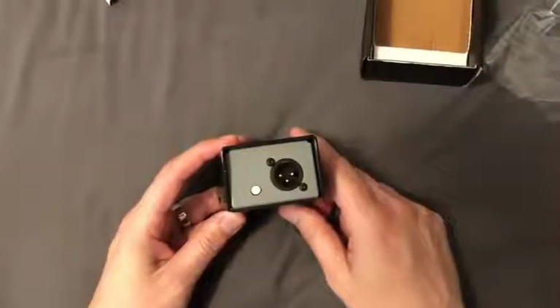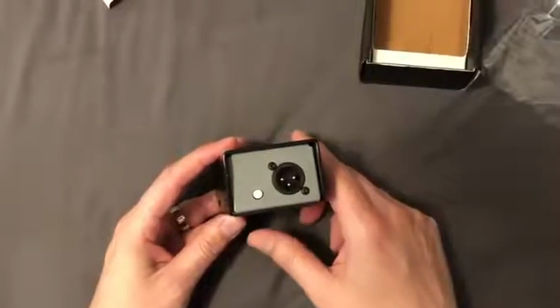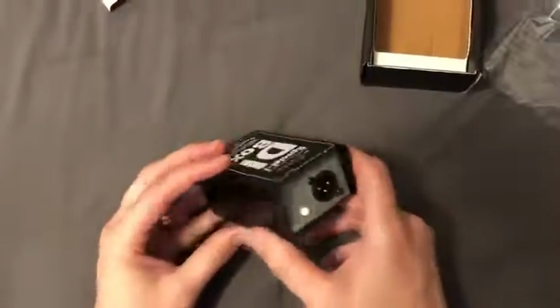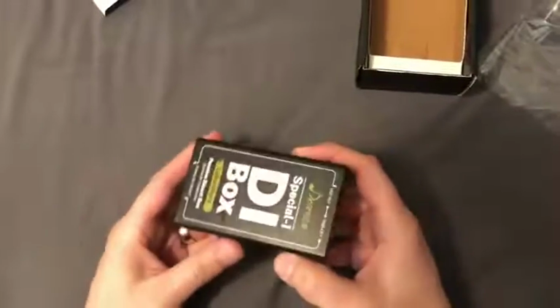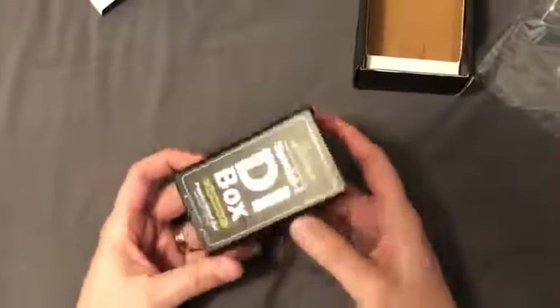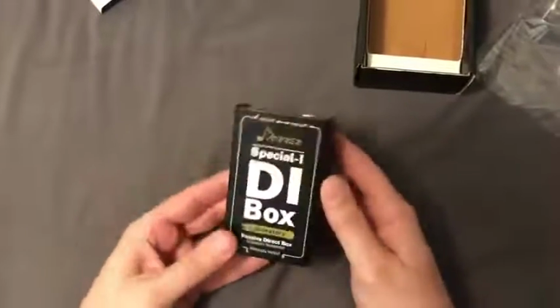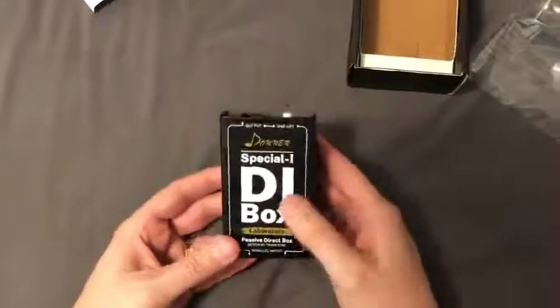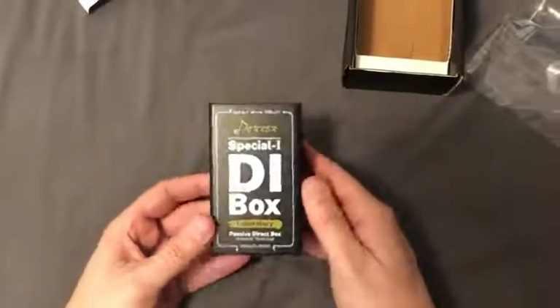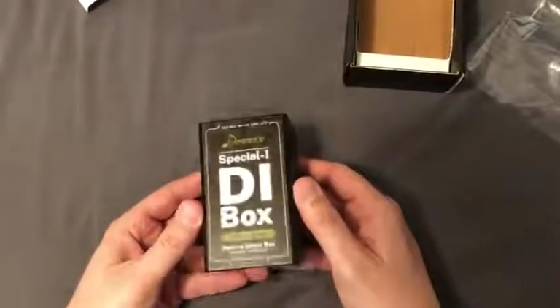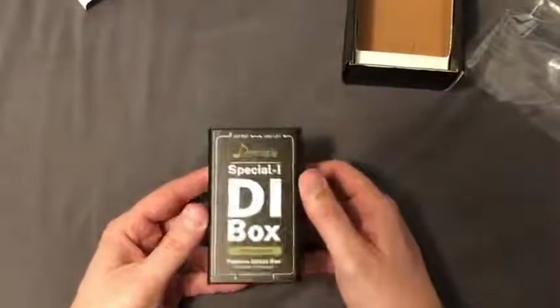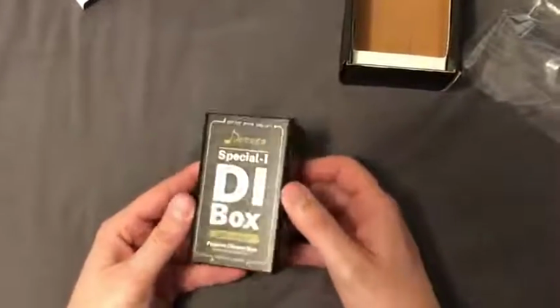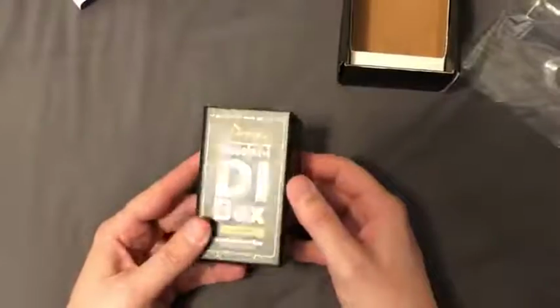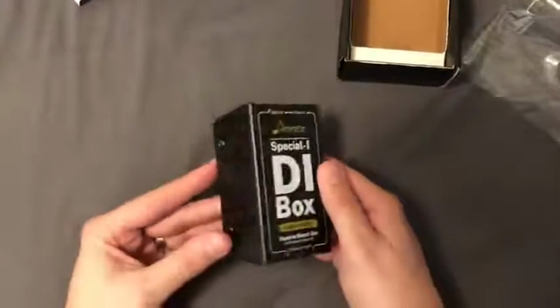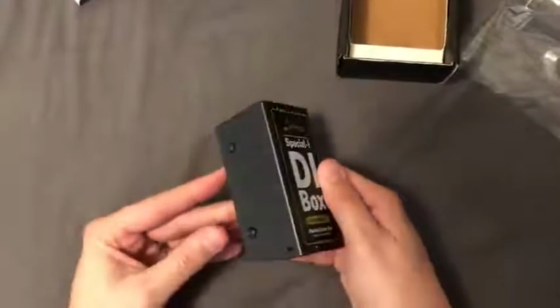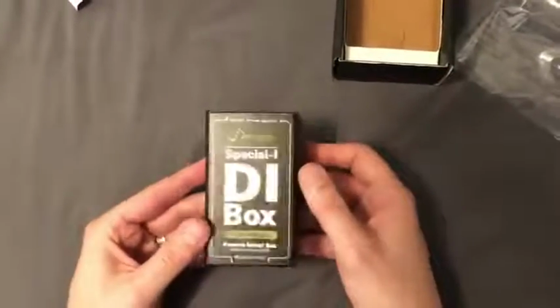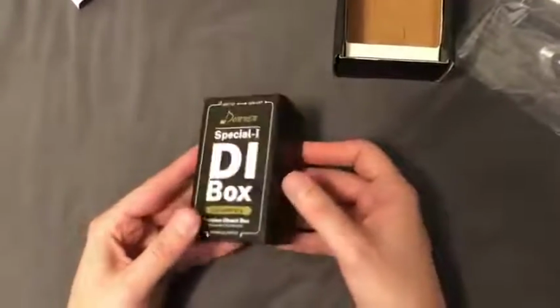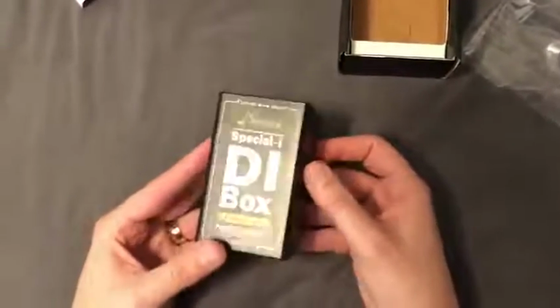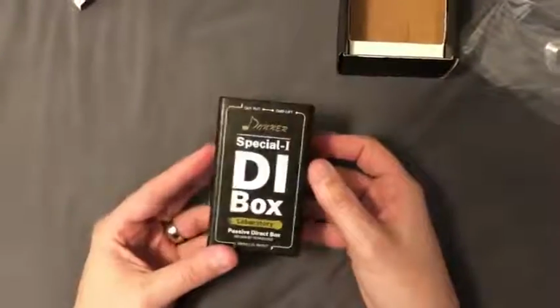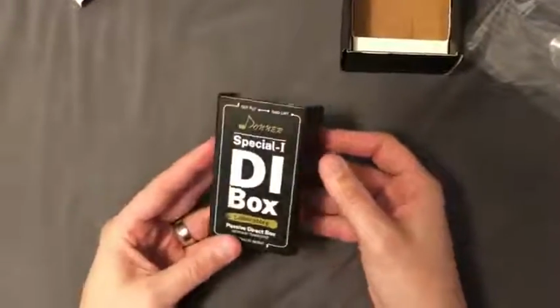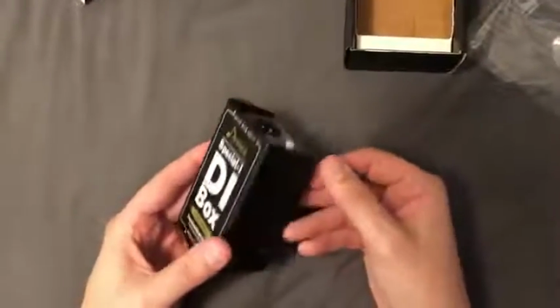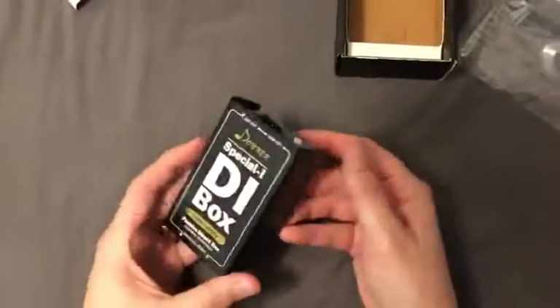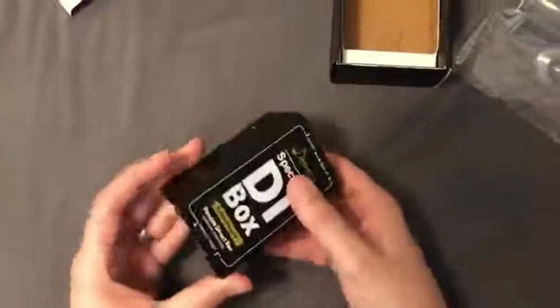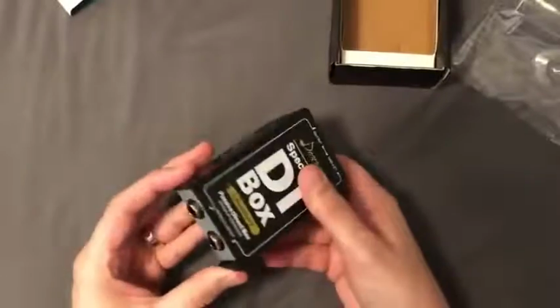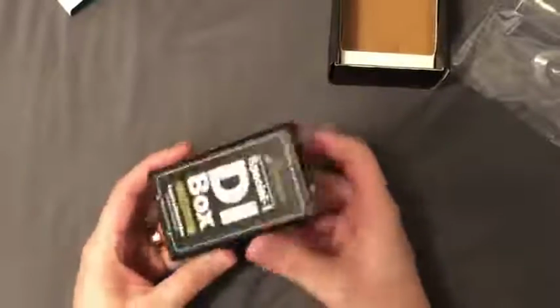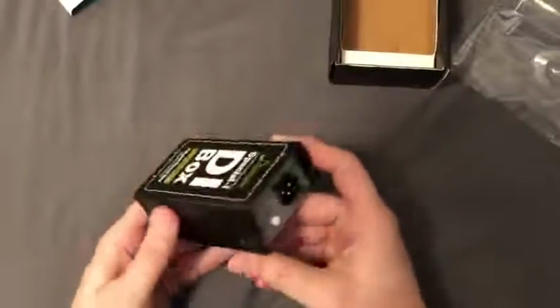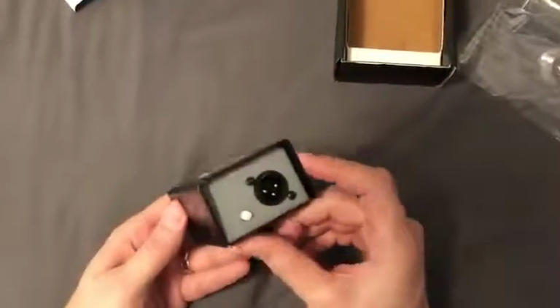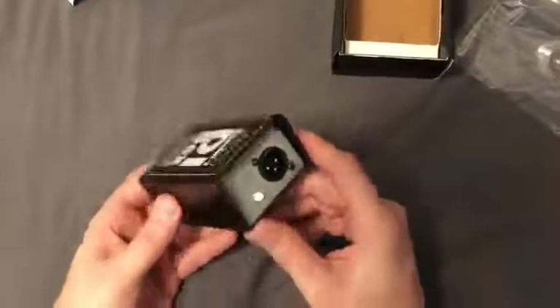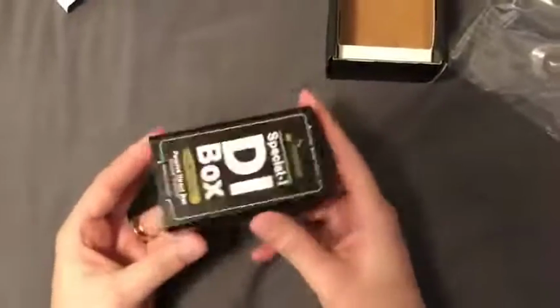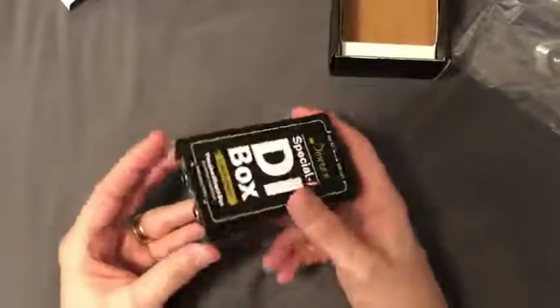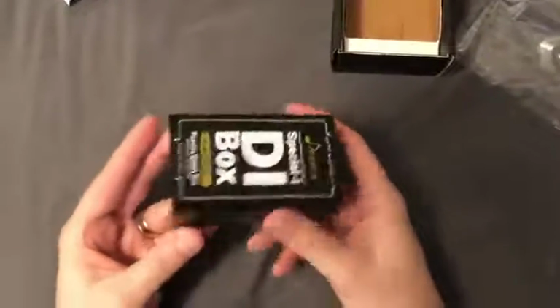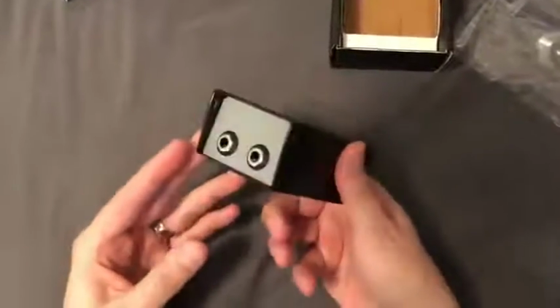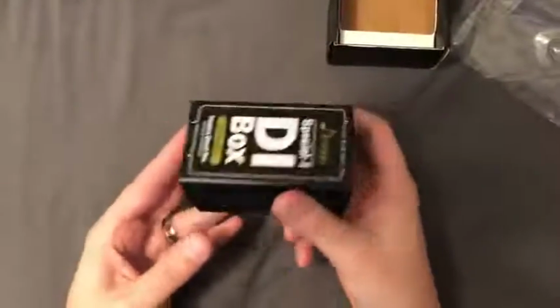It'll lift the ground and it should get rid of the buzz or the hum. Overall, every Donner product that I've used has never gone out on me, and so I look forward to using this and maybe even beating it up a little because I know it can handle the abuse.